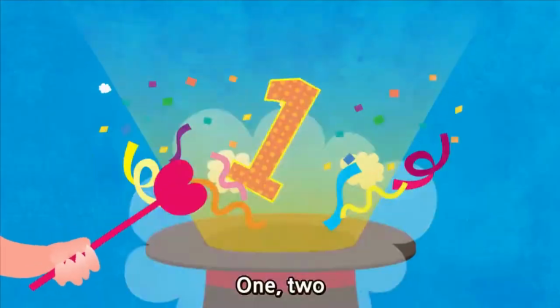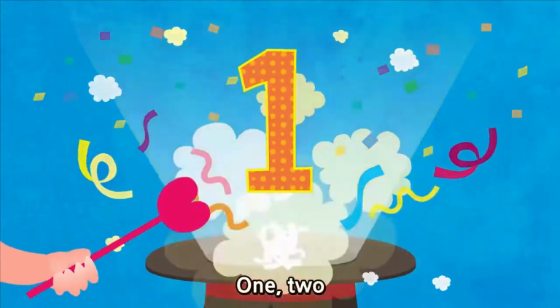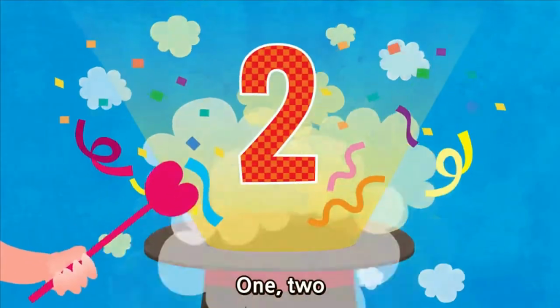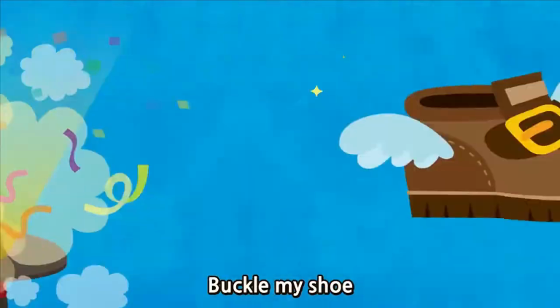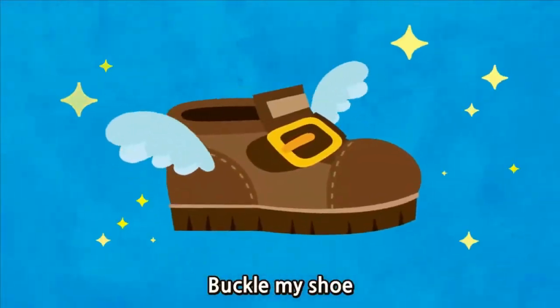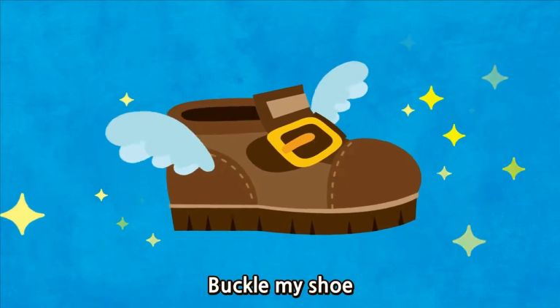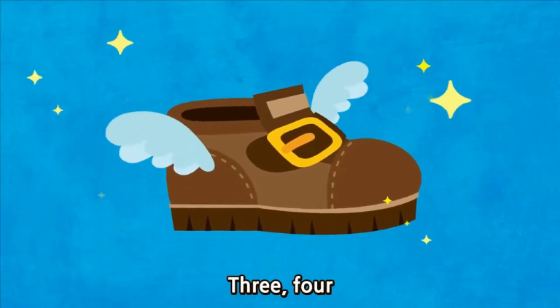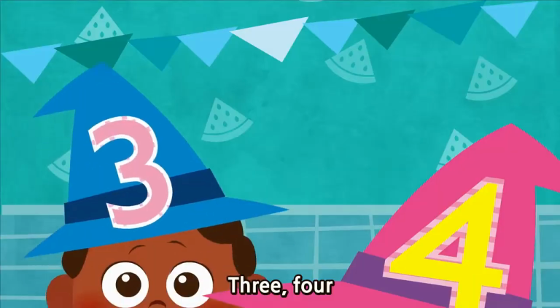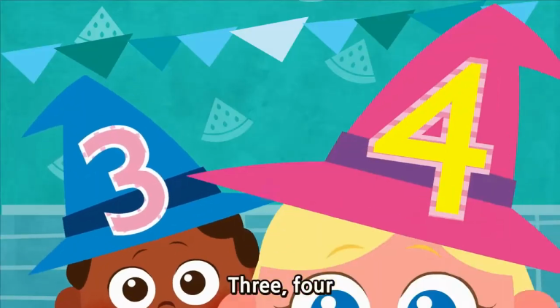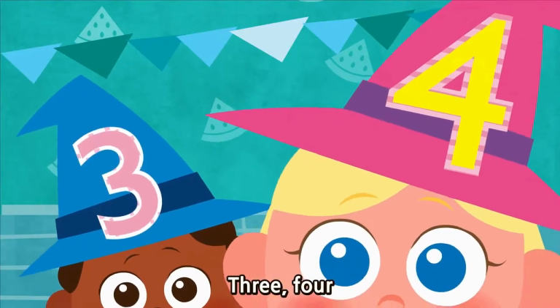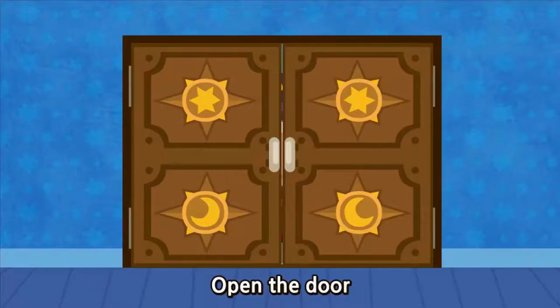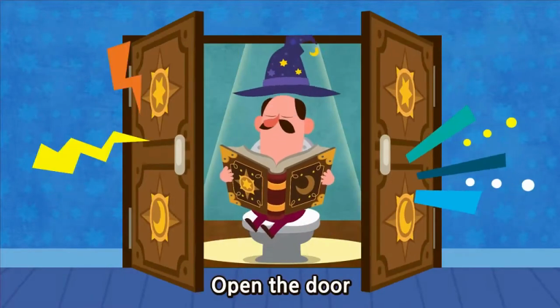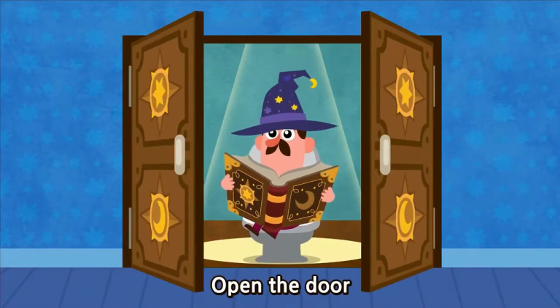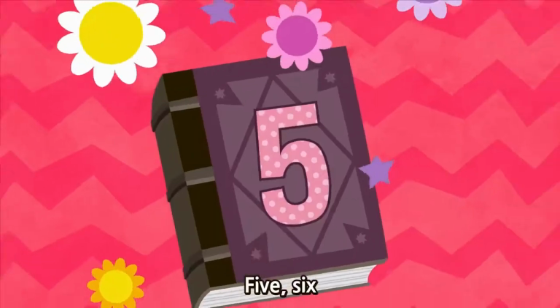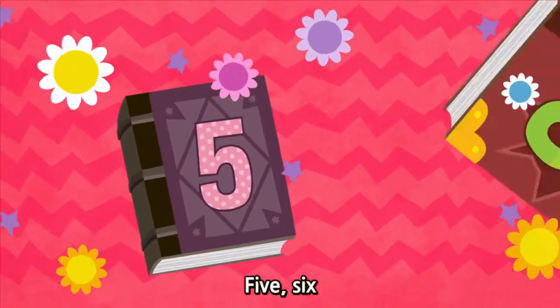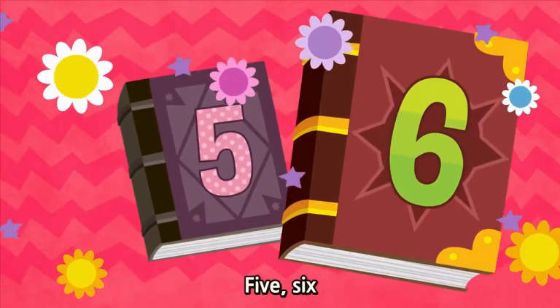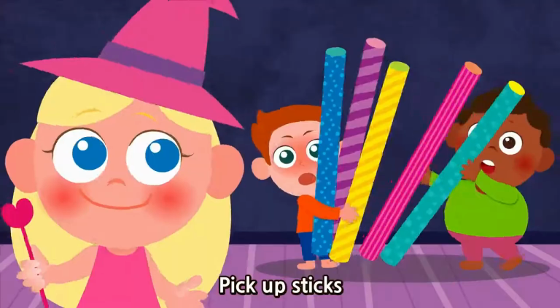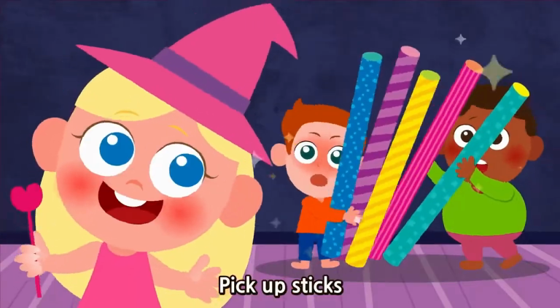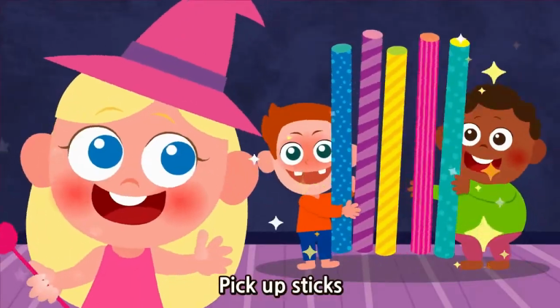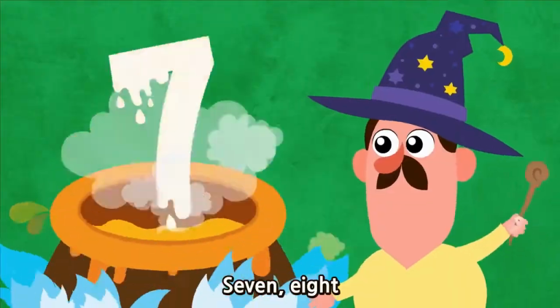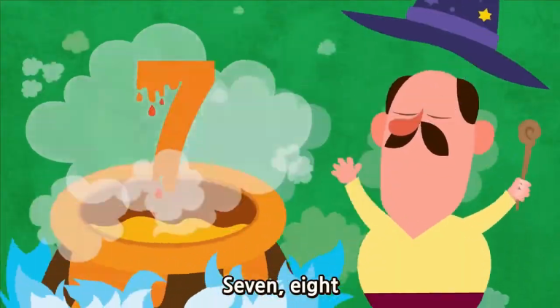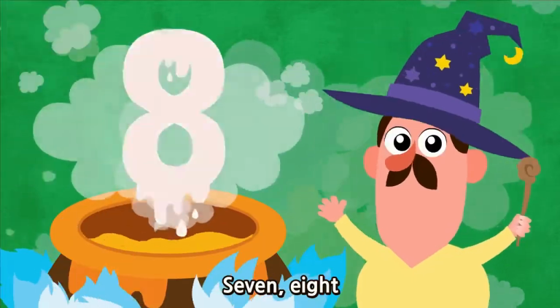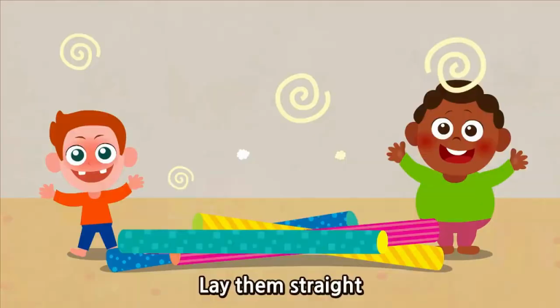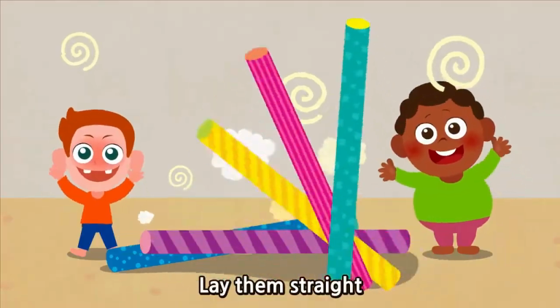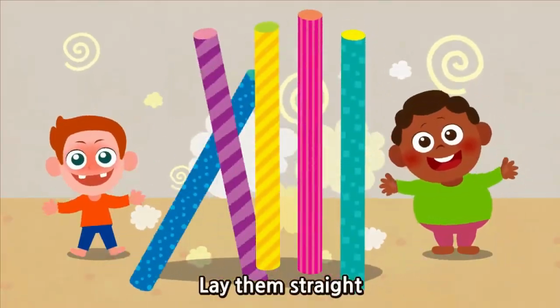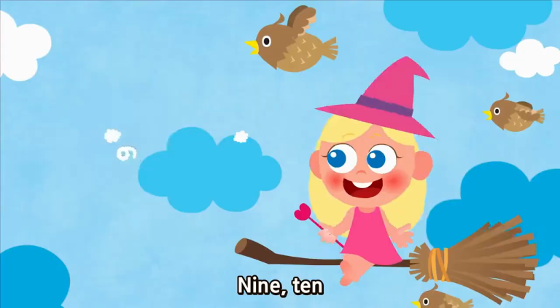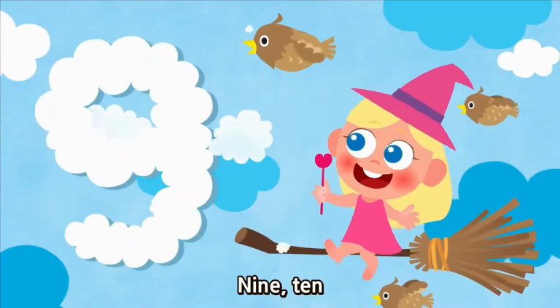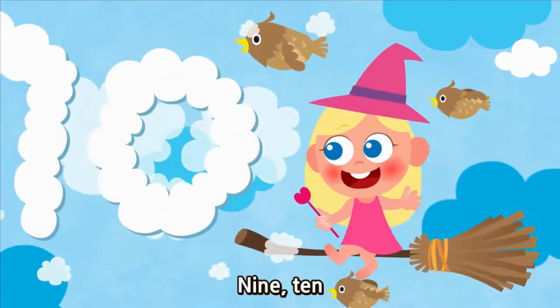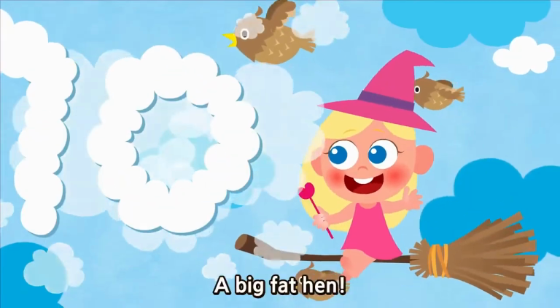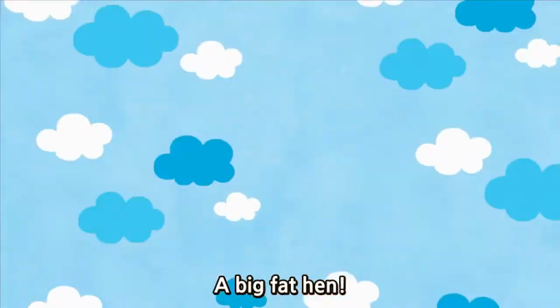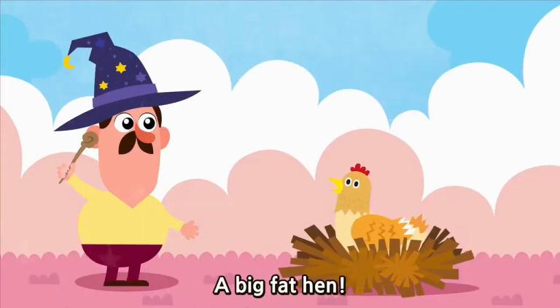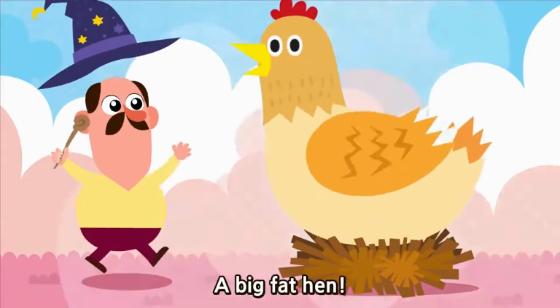1, 2, buckle my shoe. 3, 4, open the door. 5, 6, pick up sticks. 7, 8, lay them straight. 9, 10, a big fat hen.